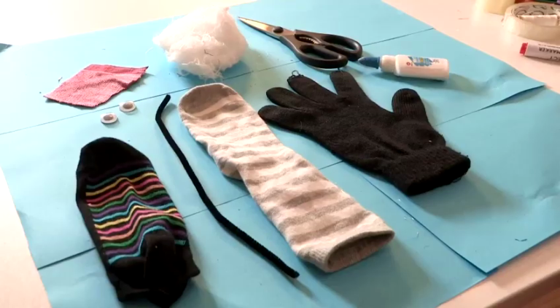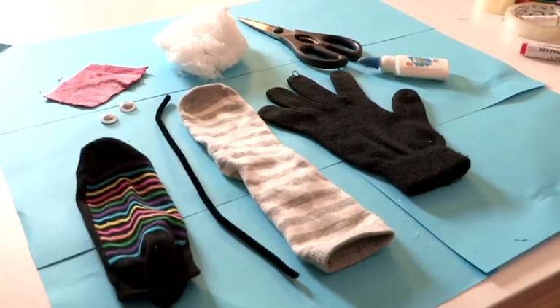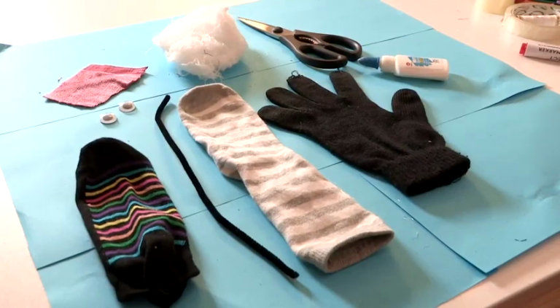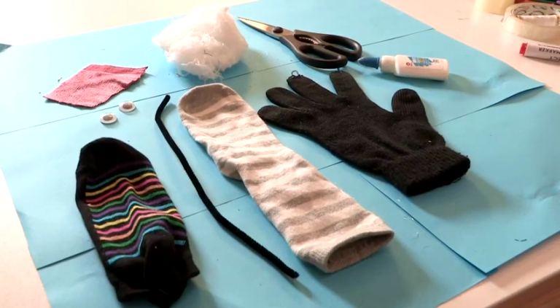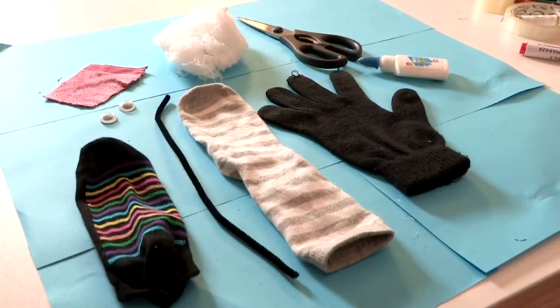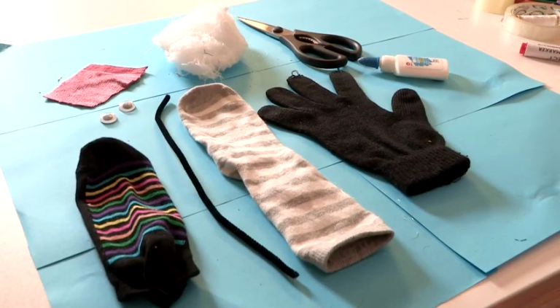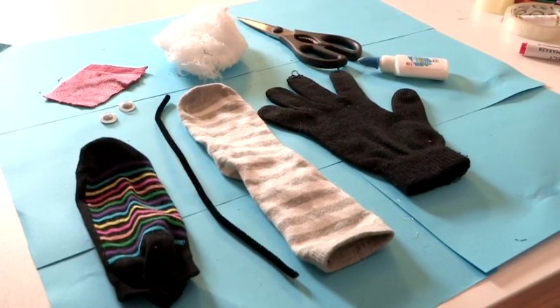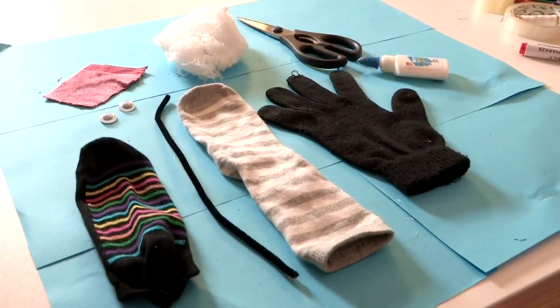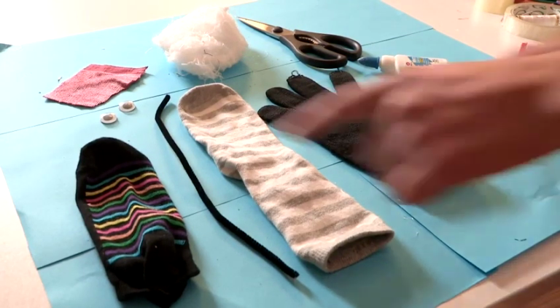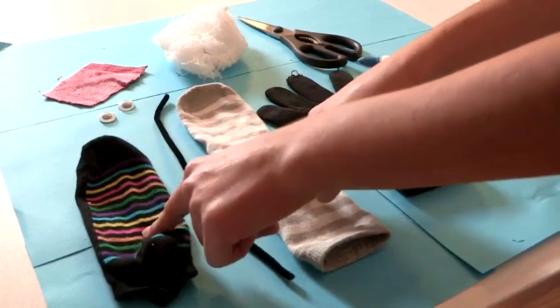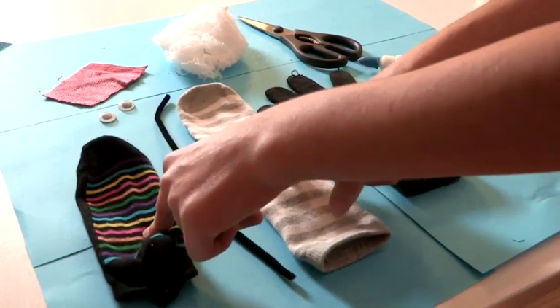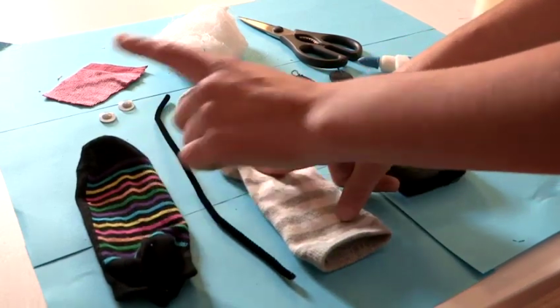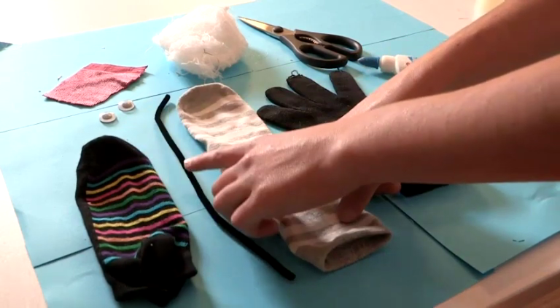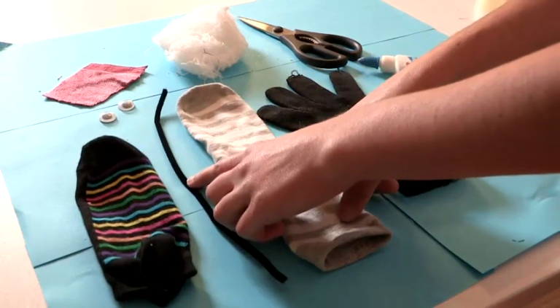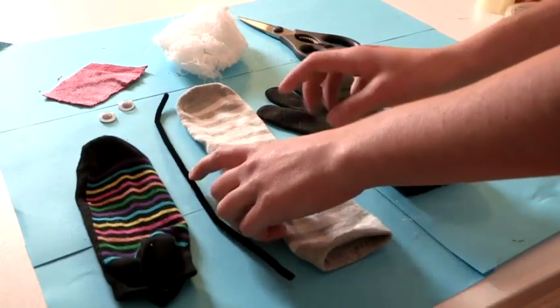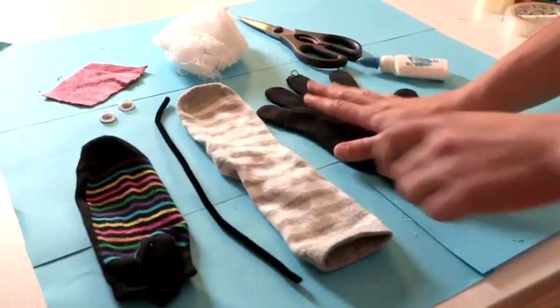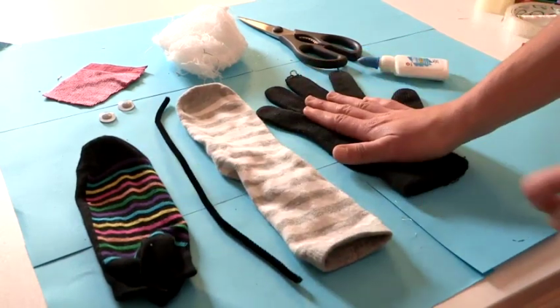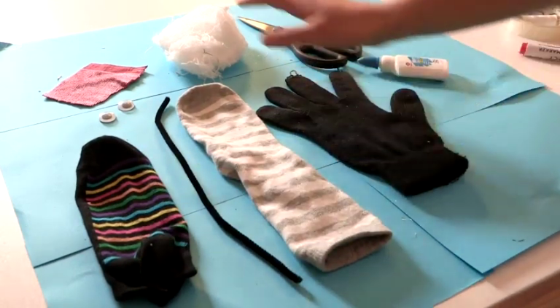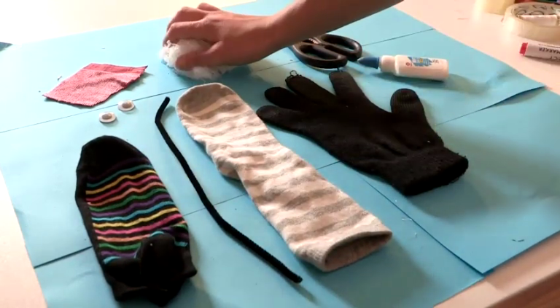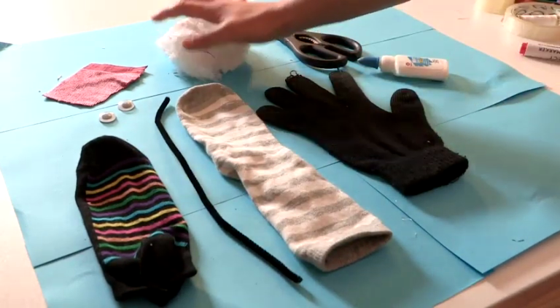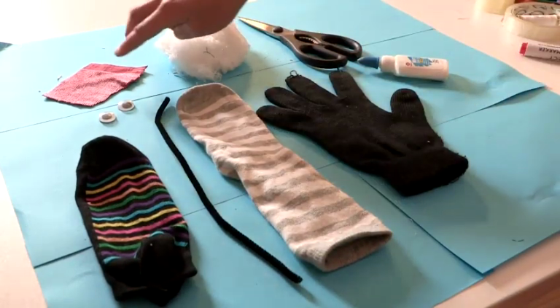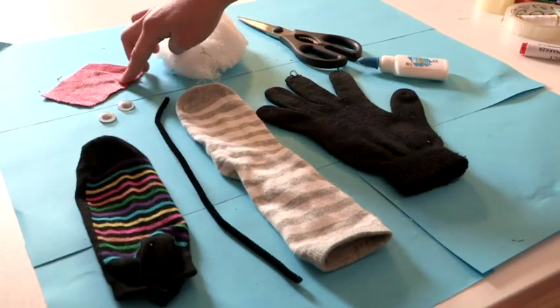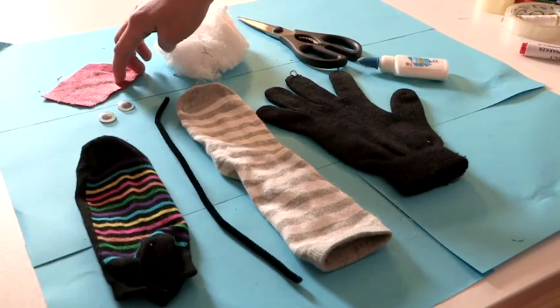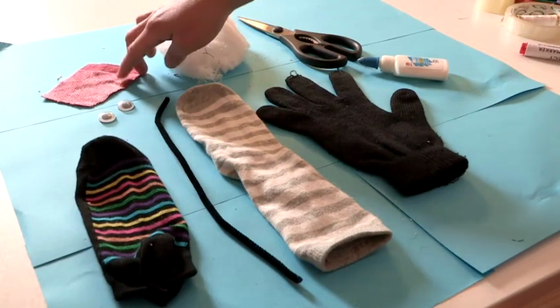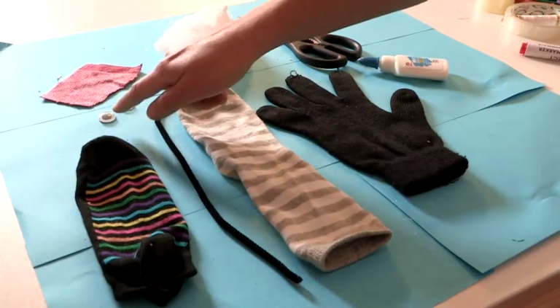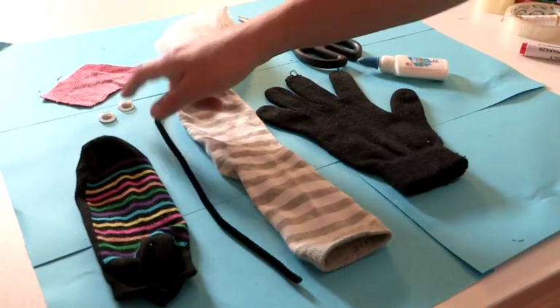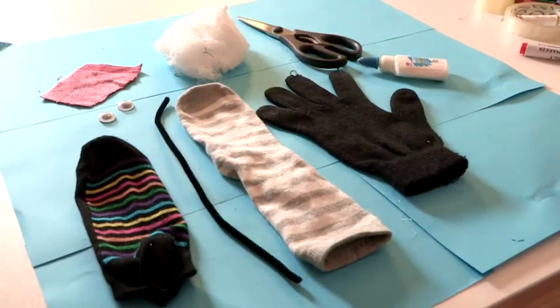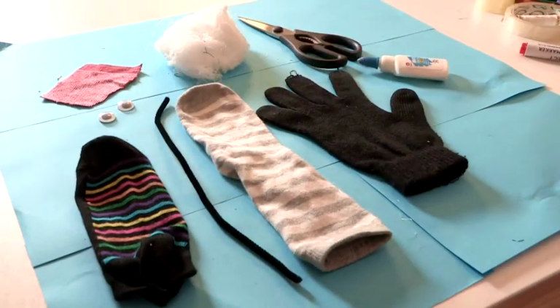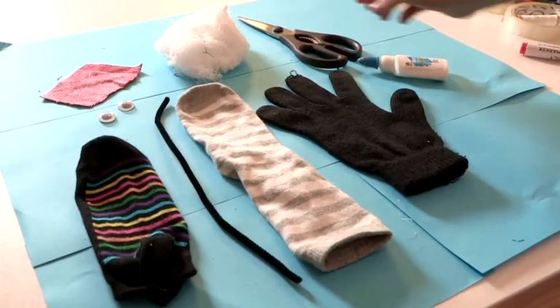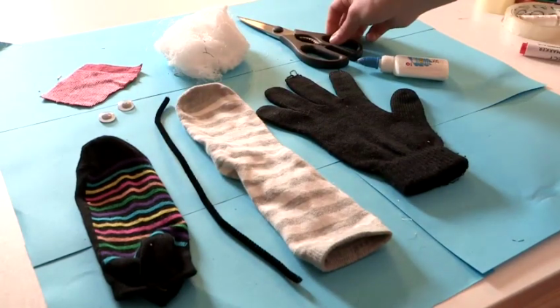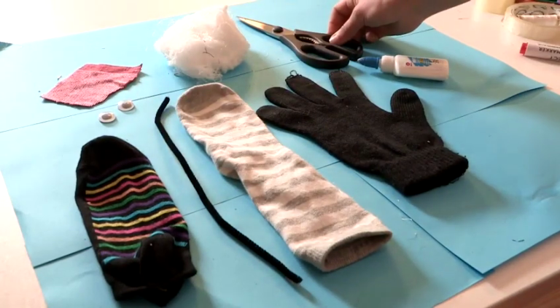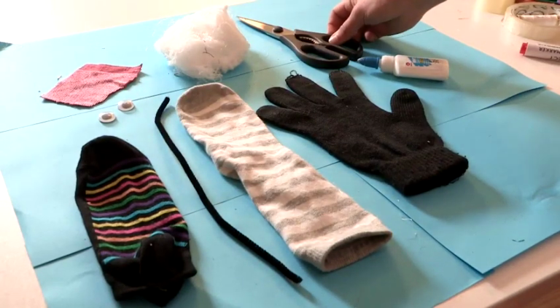To make a glove puppet, these are the materials that we need: two socks, a pipe cleaner, a glove, some wadding, some decorative material, some googly eyes, PVA, and scissors.